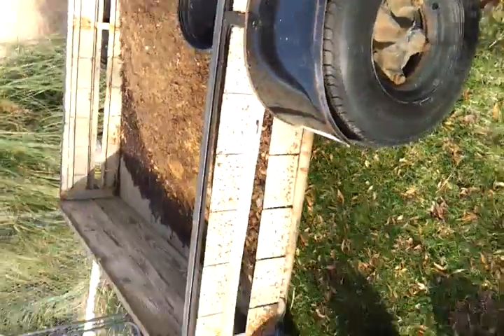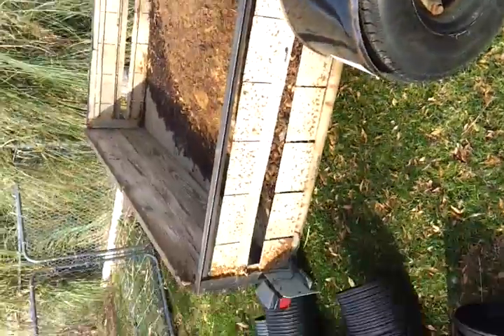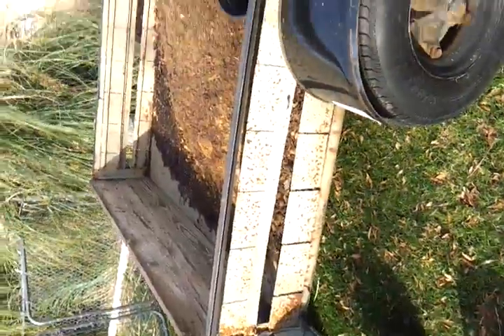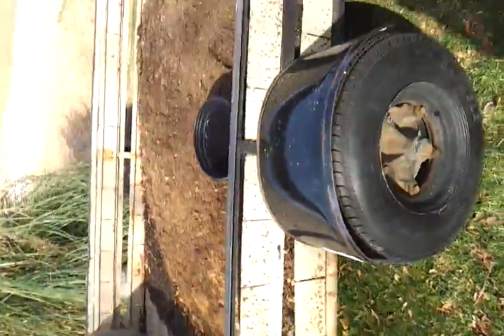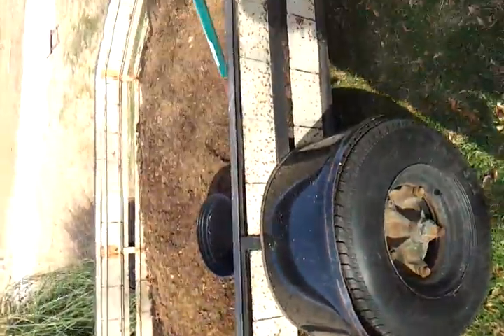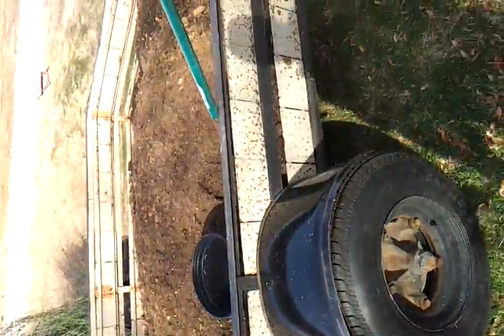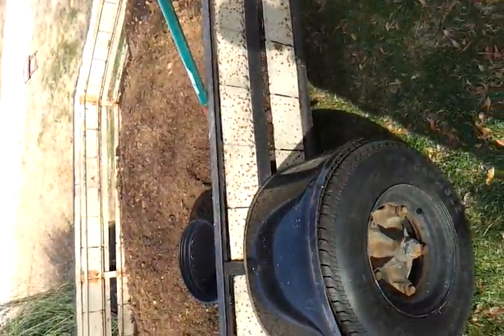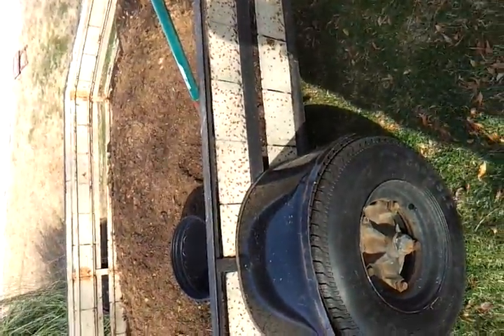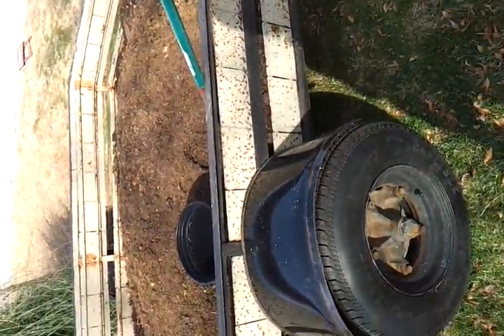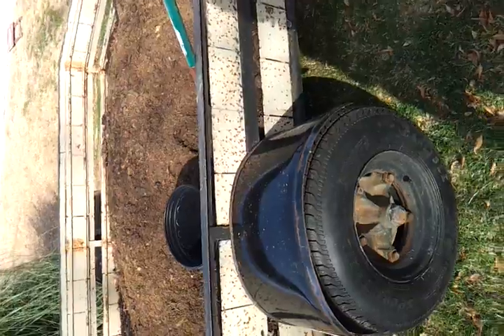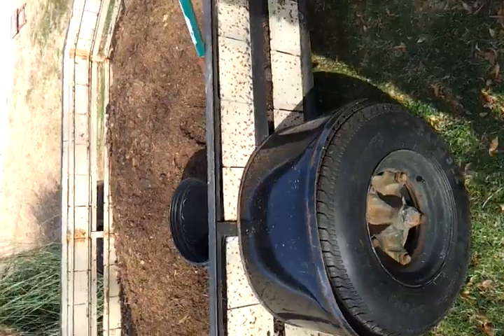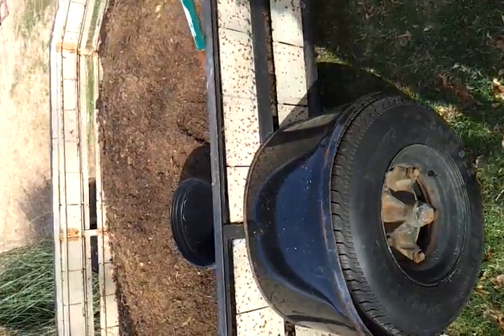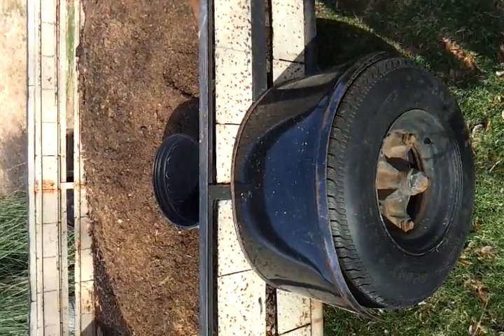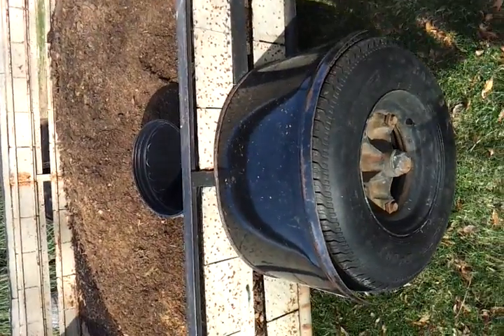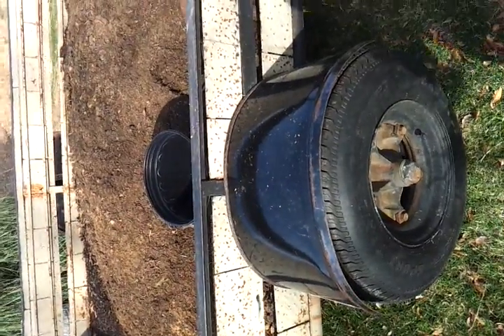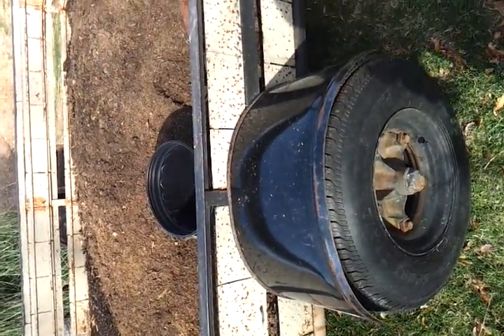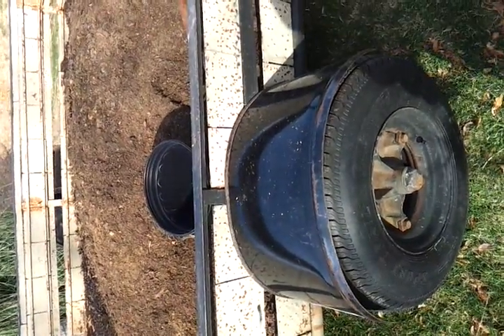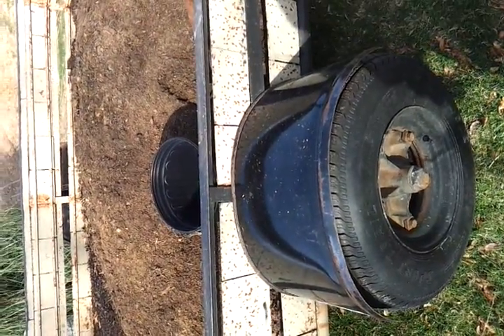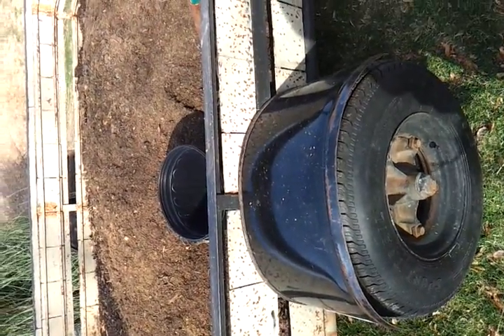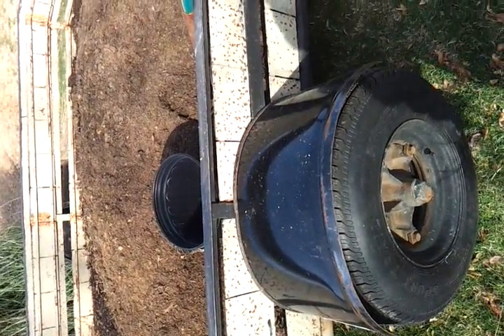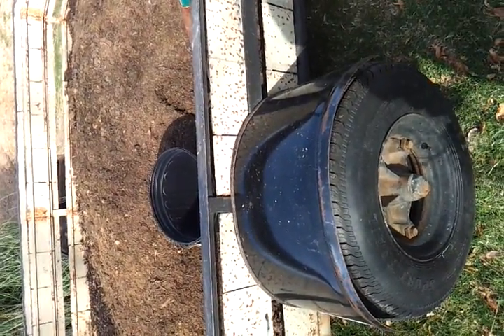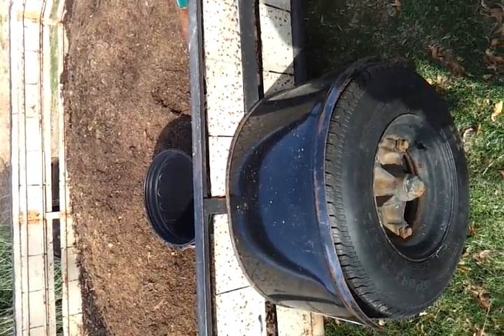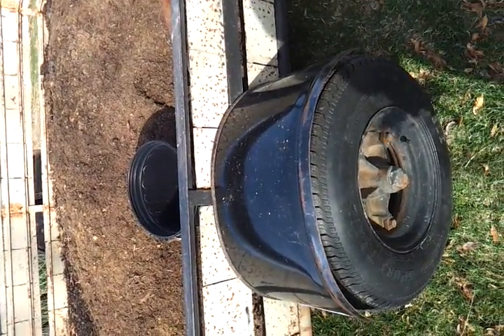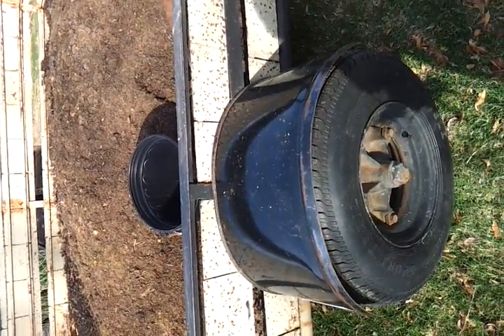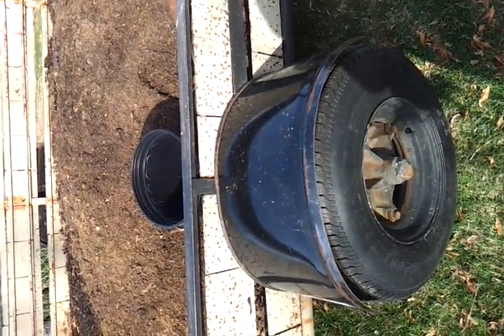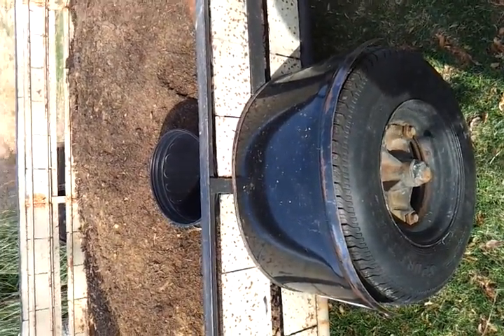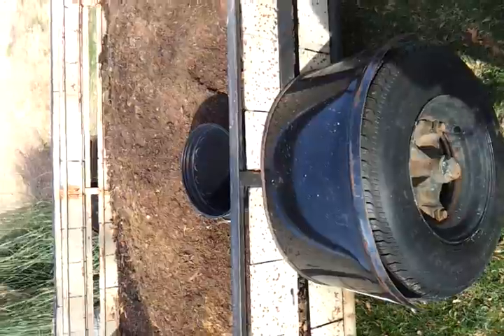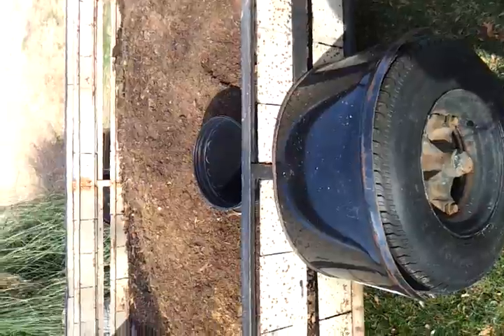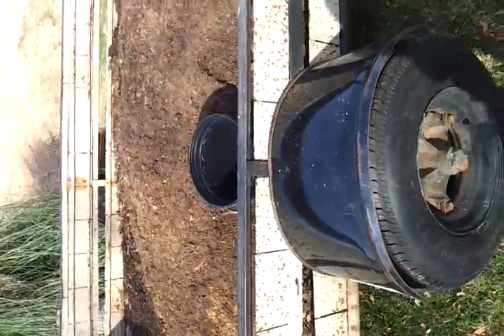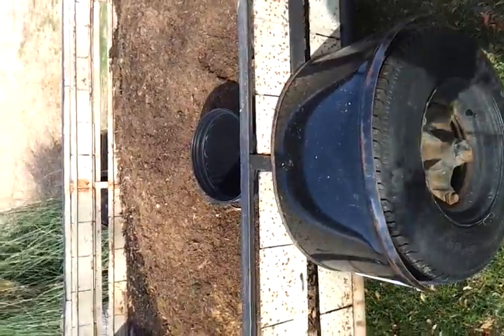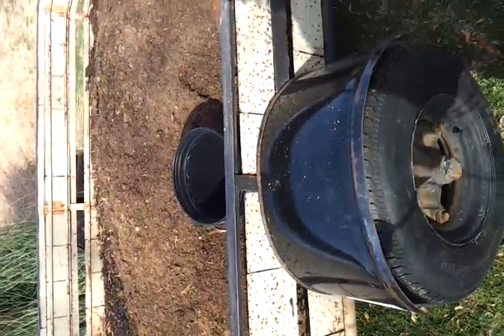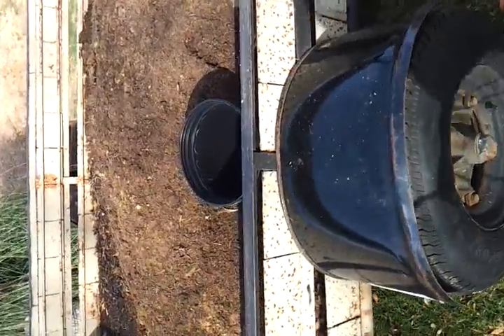I was proud of my boat — I went fishing all the time — but now I'm a crape myrtle guy, and that's my hobby now, just growing crape myrtles.